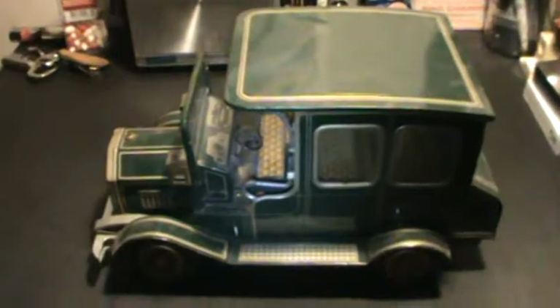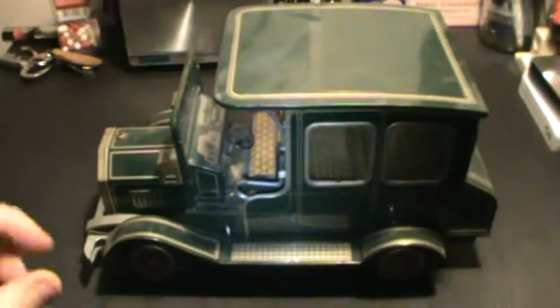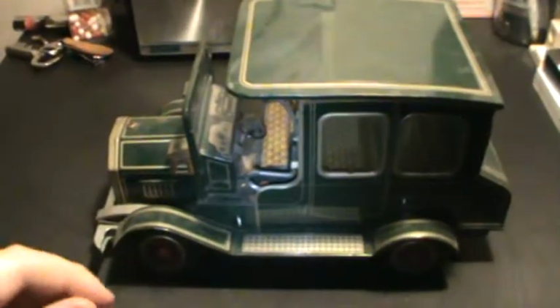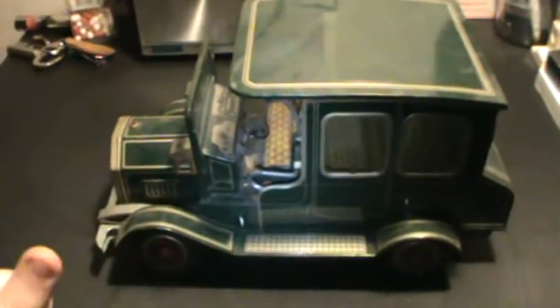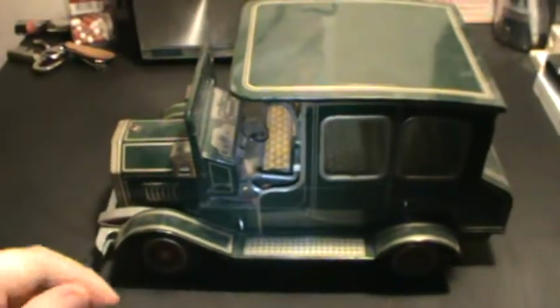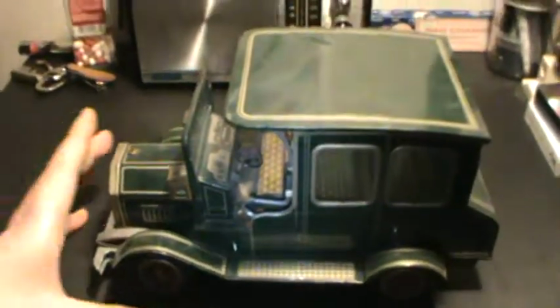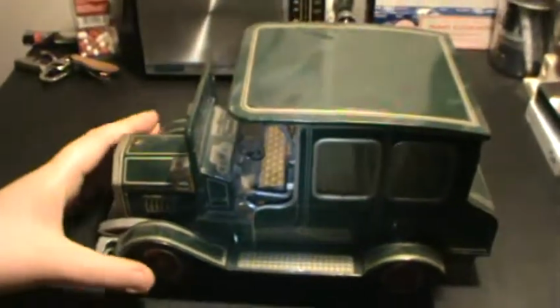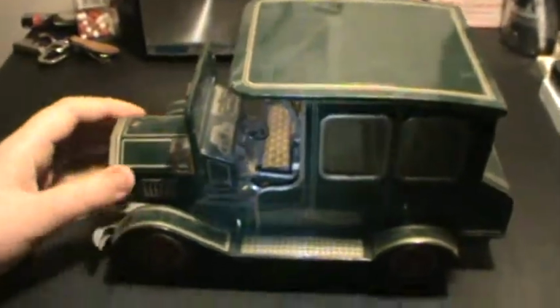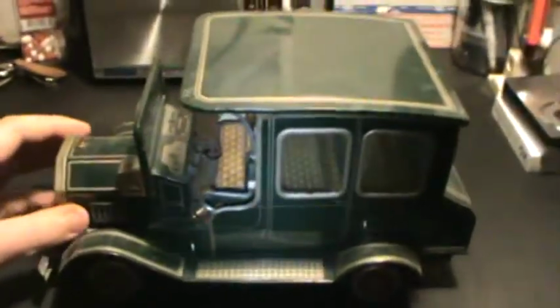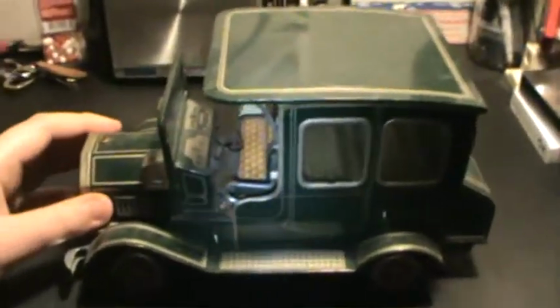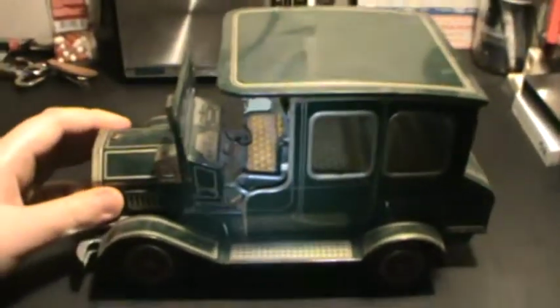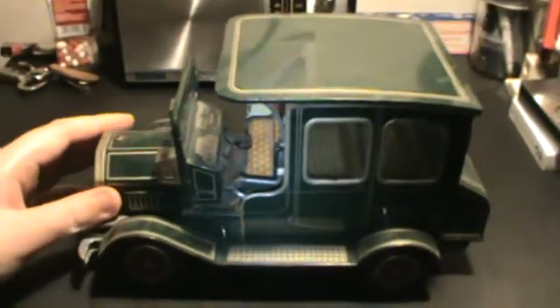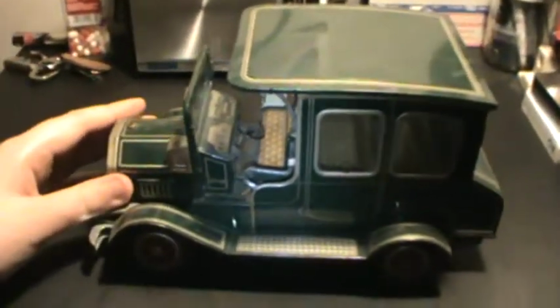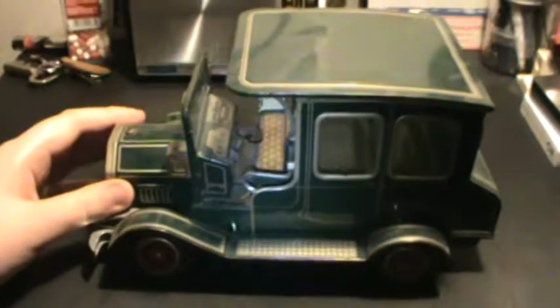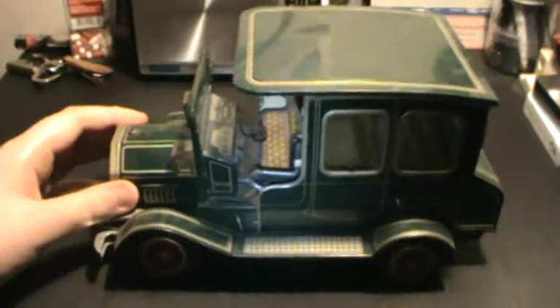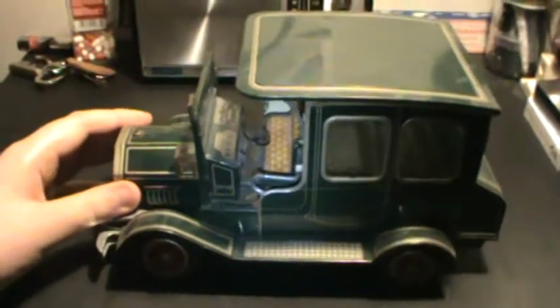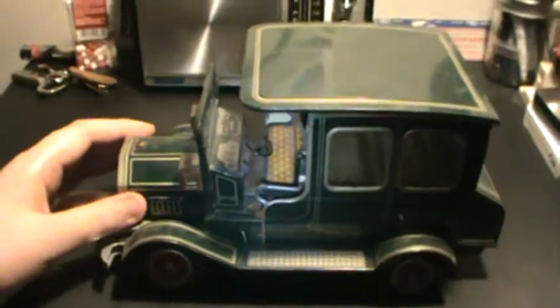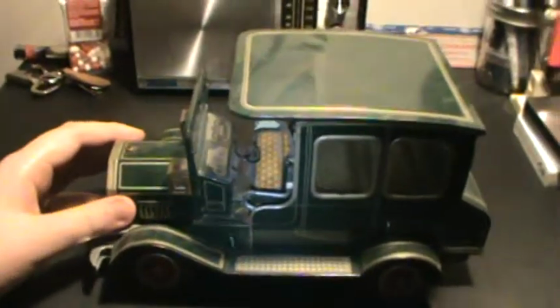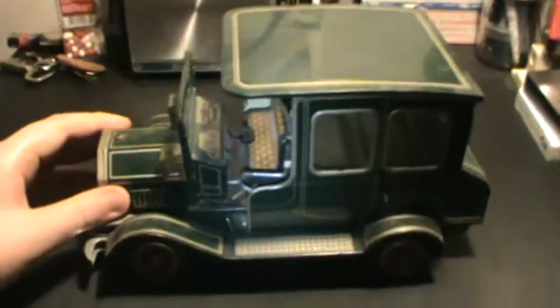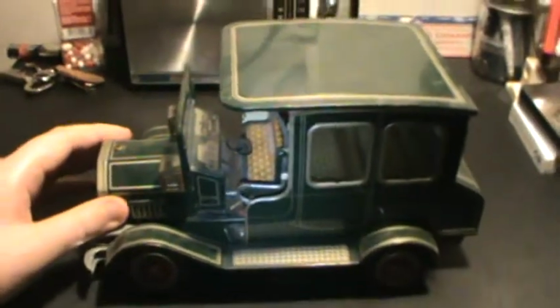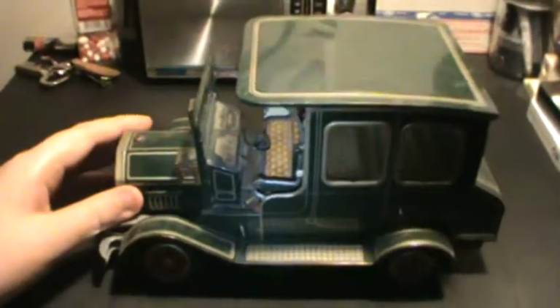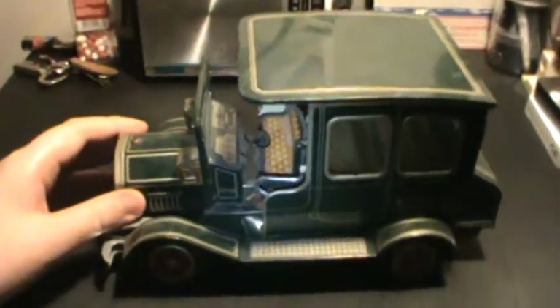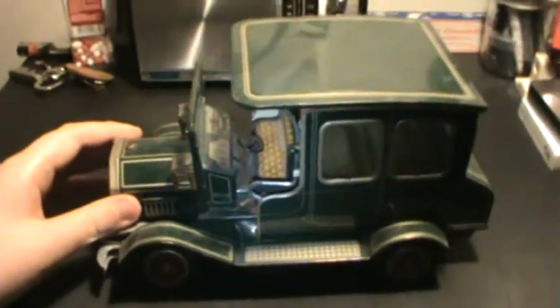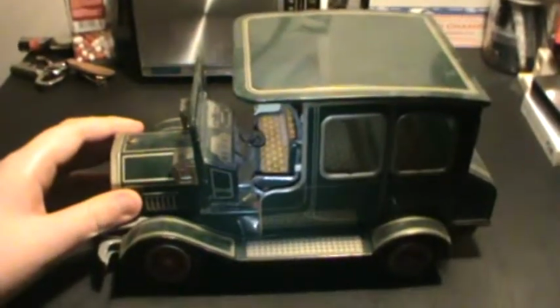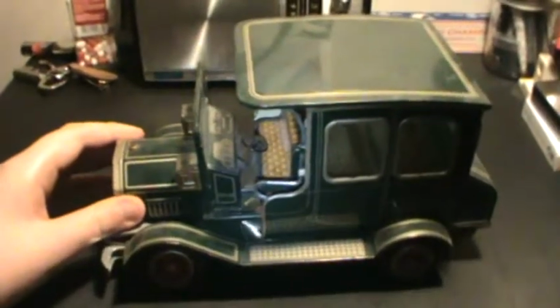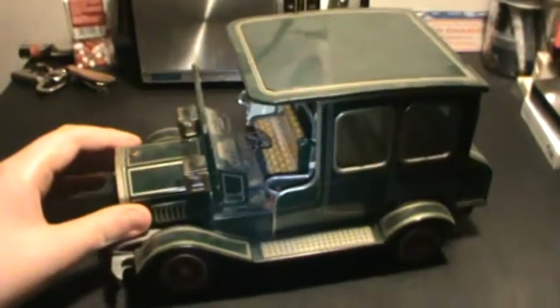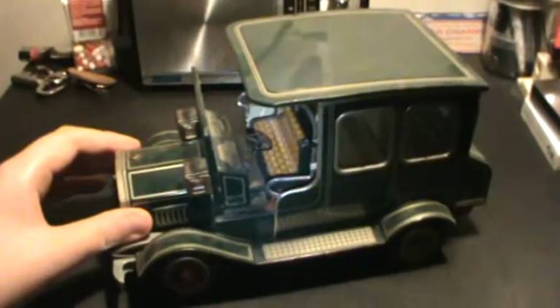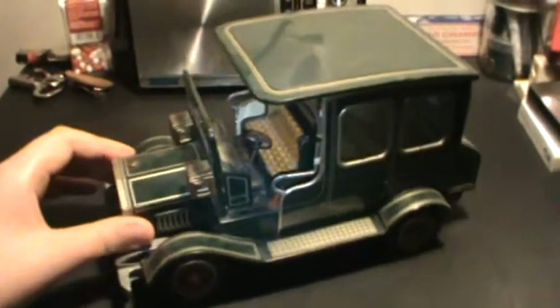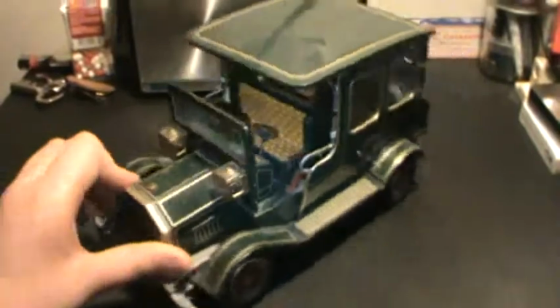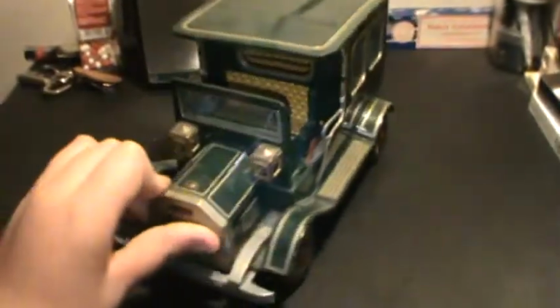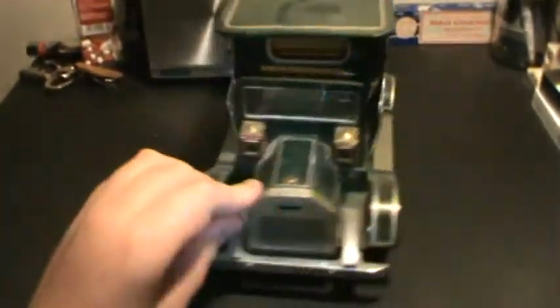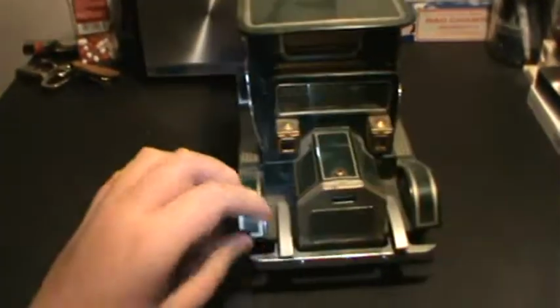This is a video about an old toy car my dad had when he was around 9. I'm posting this video because I would like to know more about this particular model.